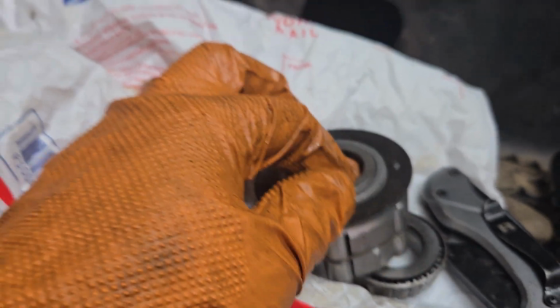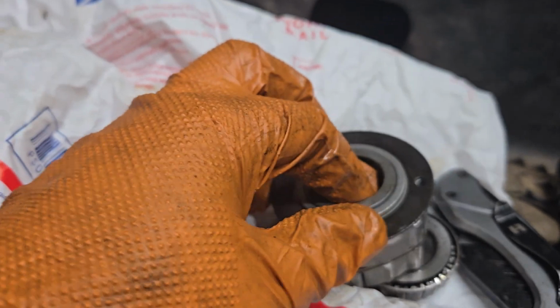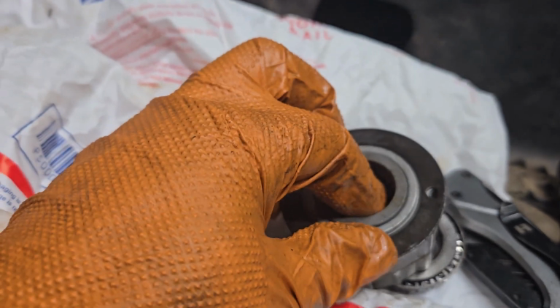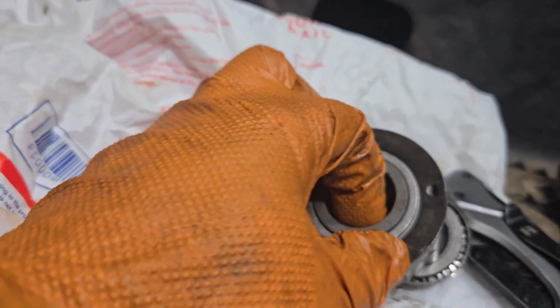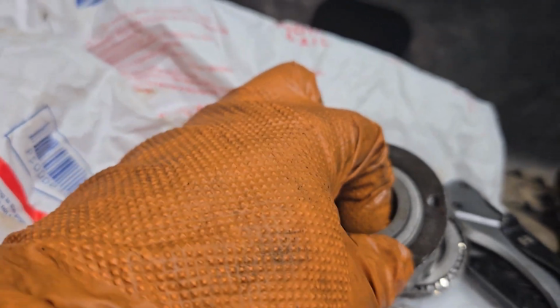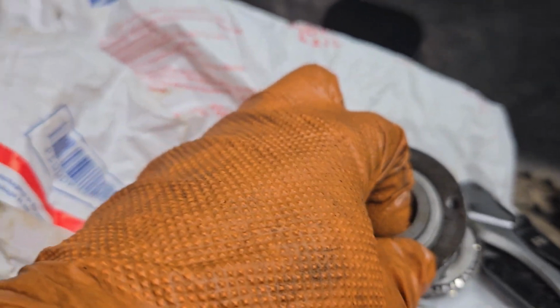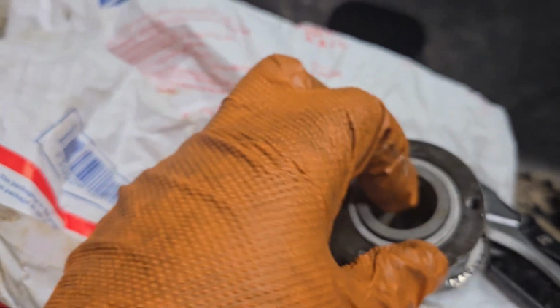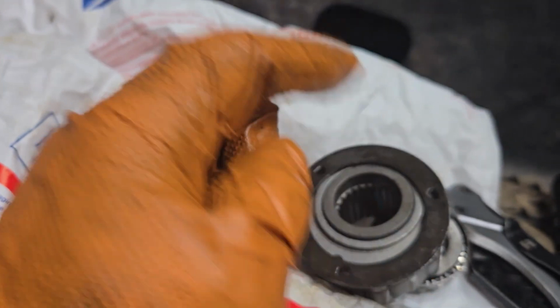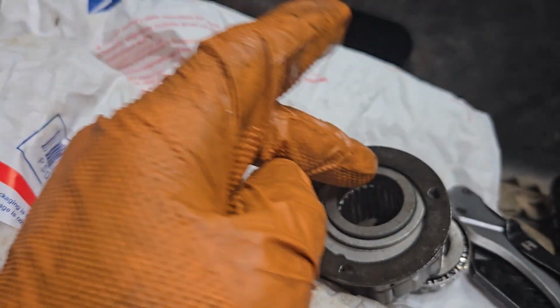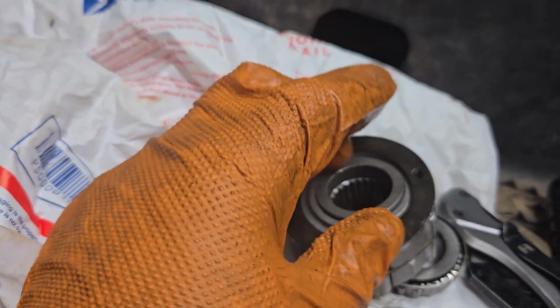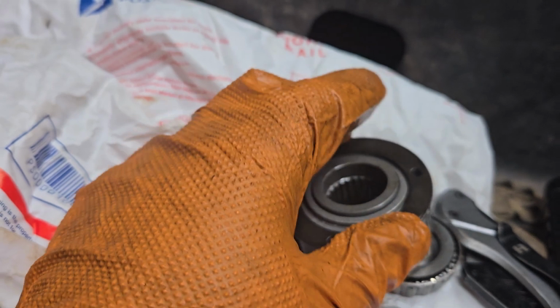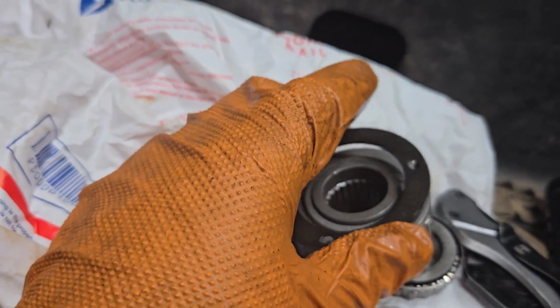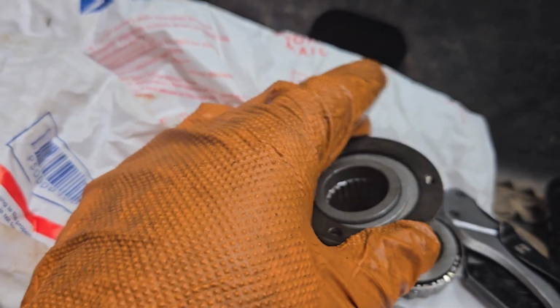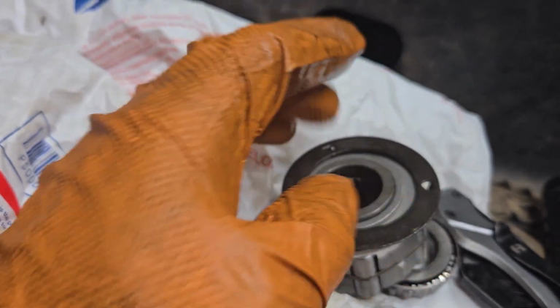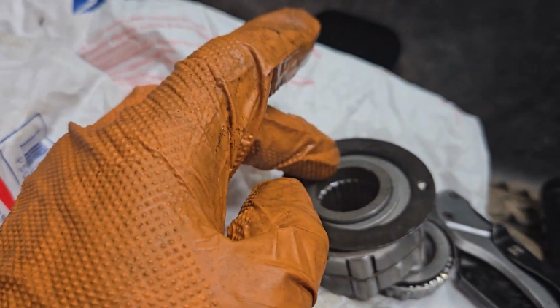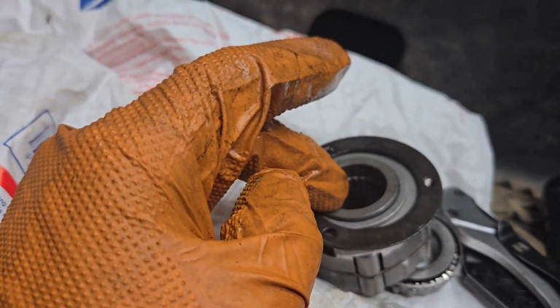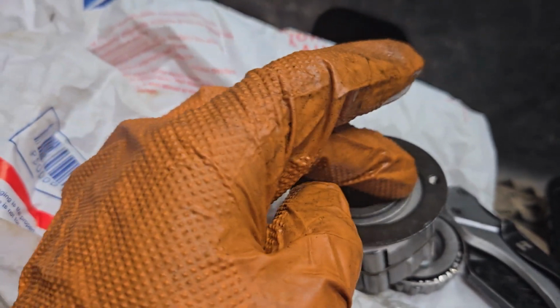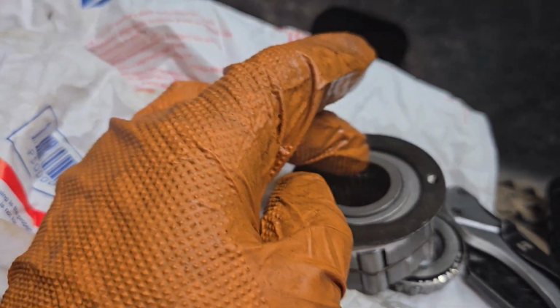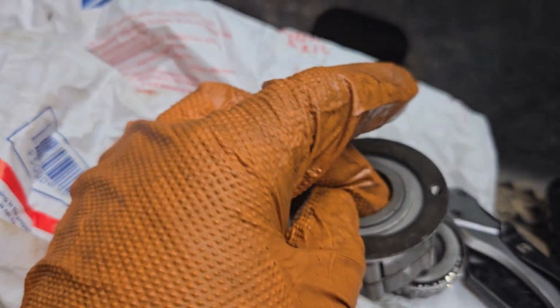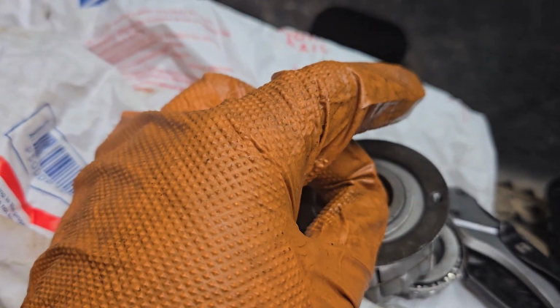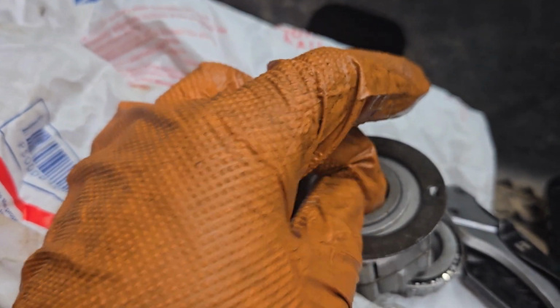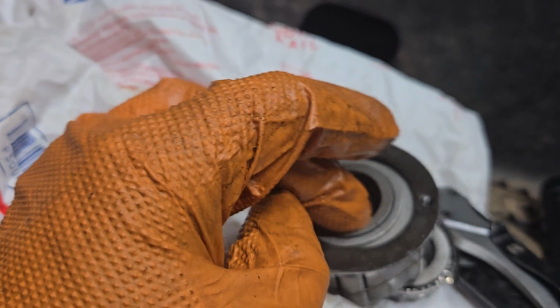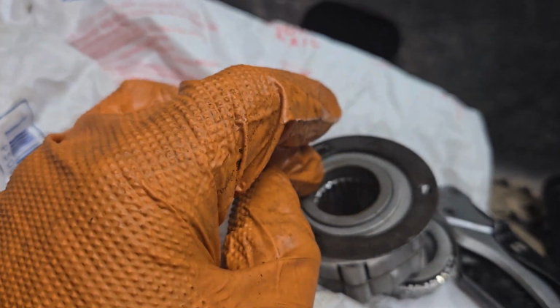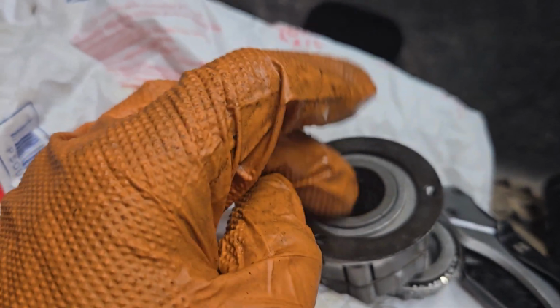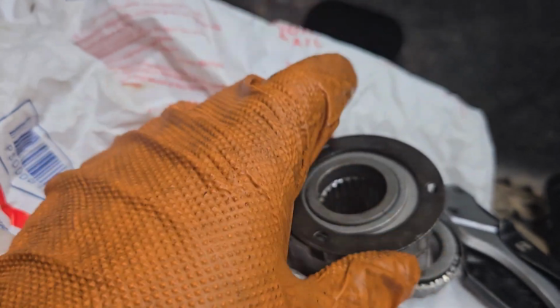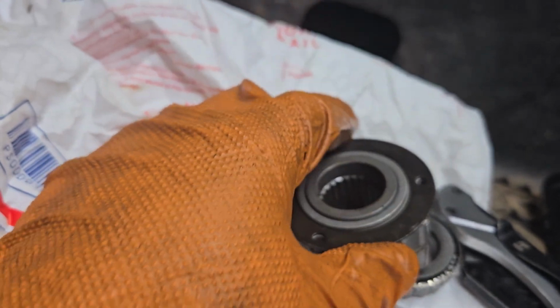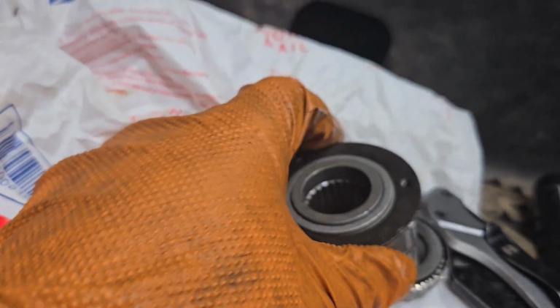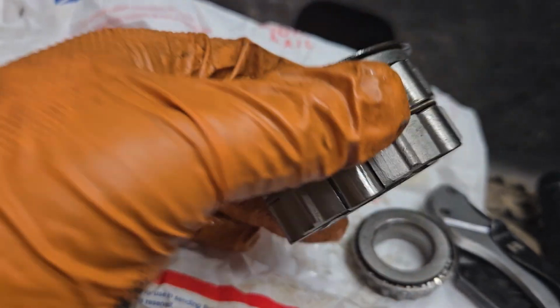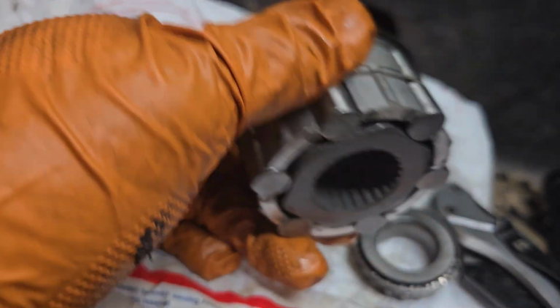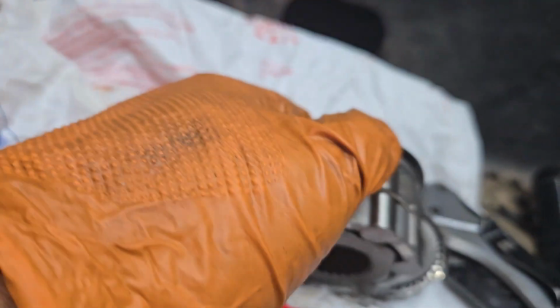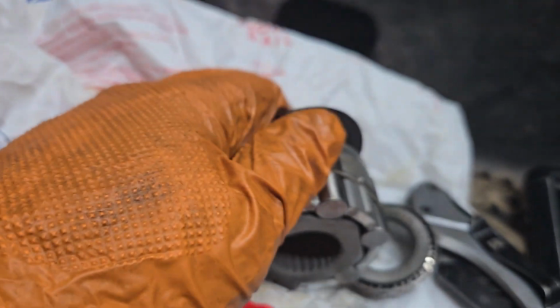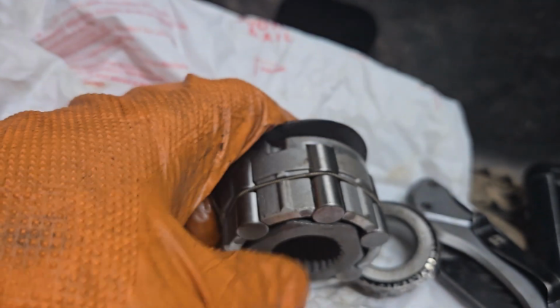There's also a spacer right here, which I may not be able to remove with one hand, but you can see the darker color gray spacer in the center of this. You saw how it spins freely — make sure that's in there. All of these go together.